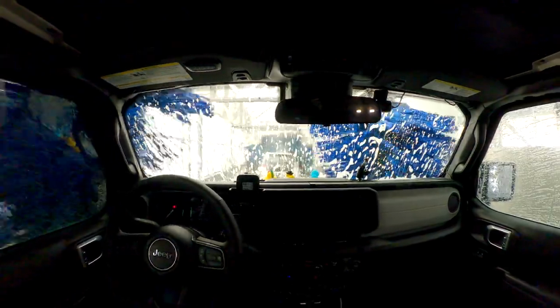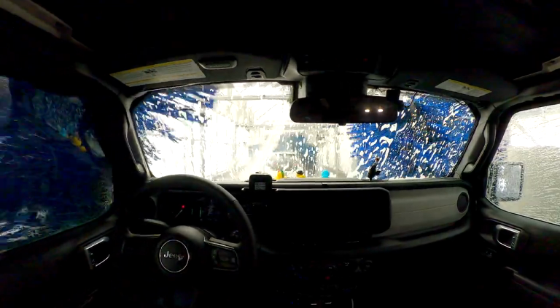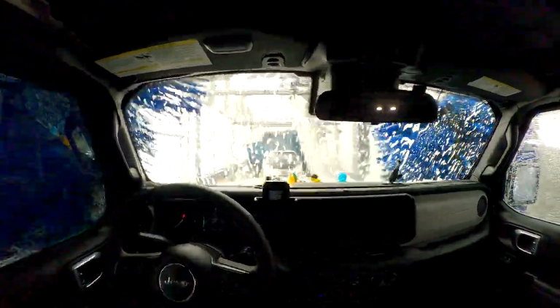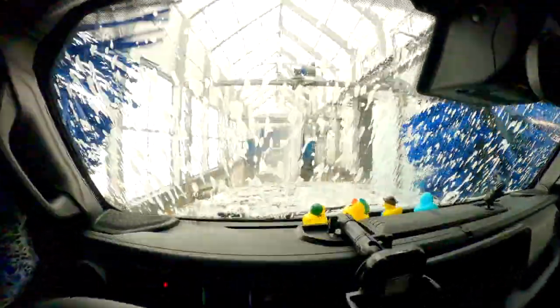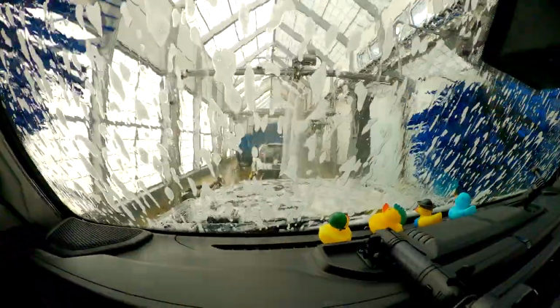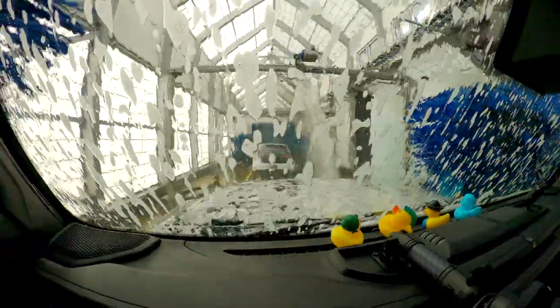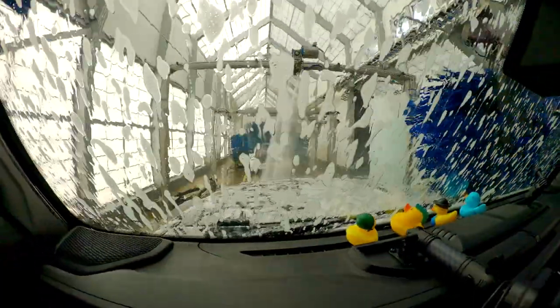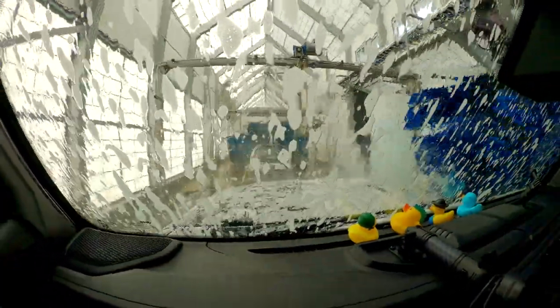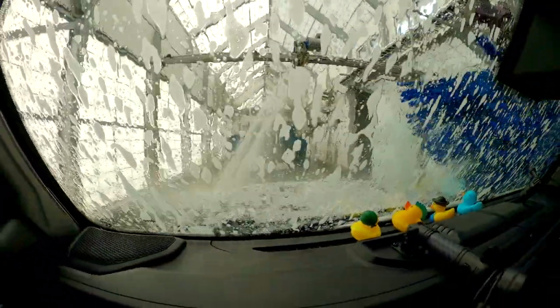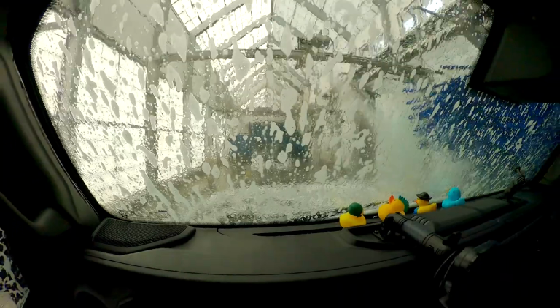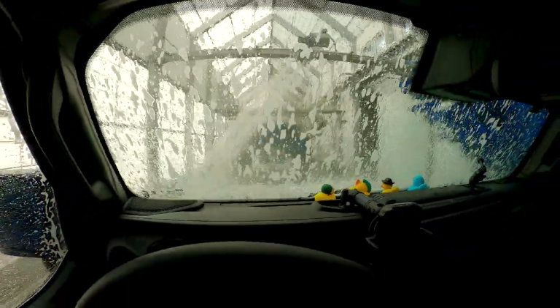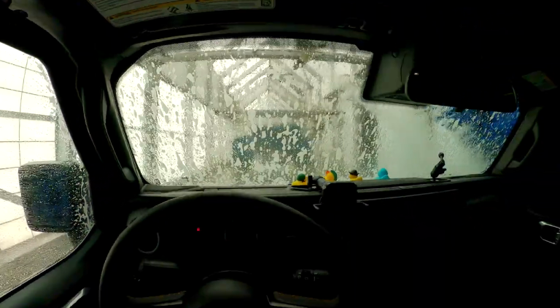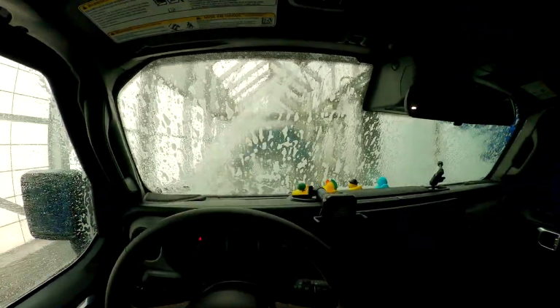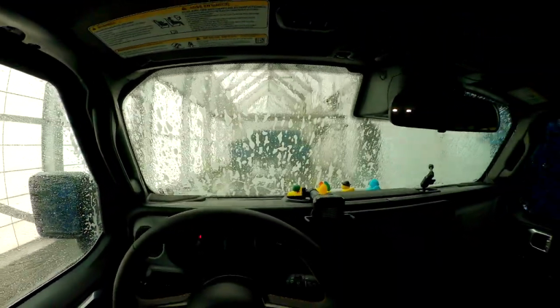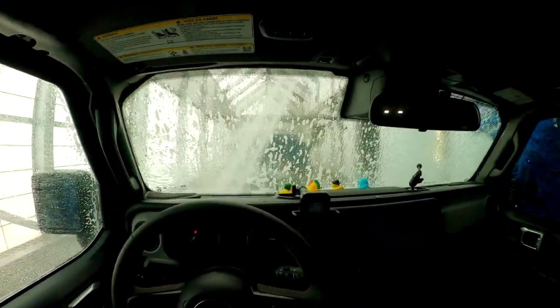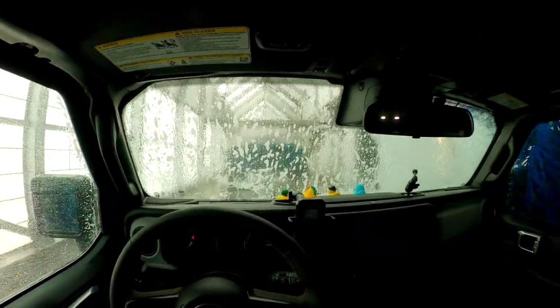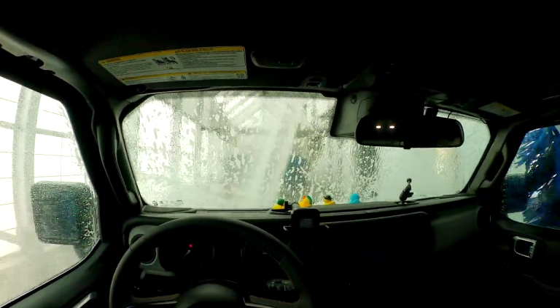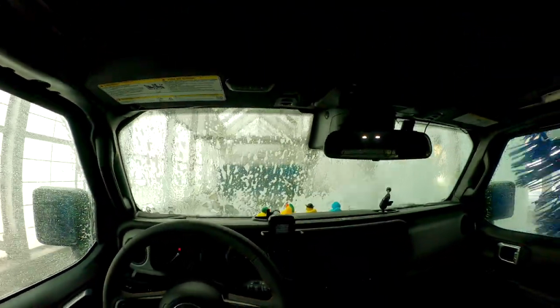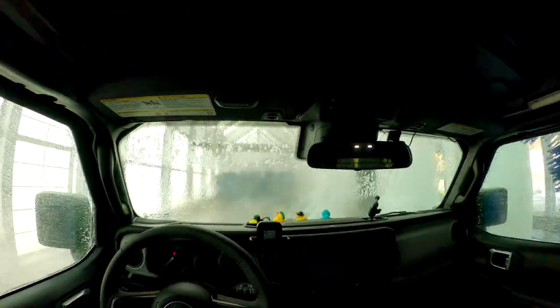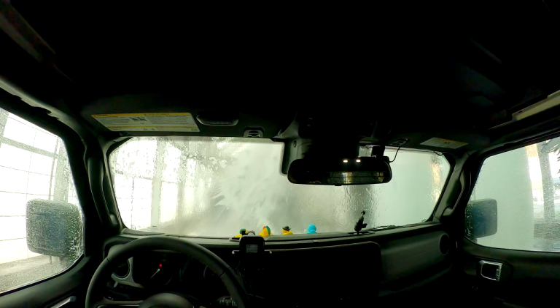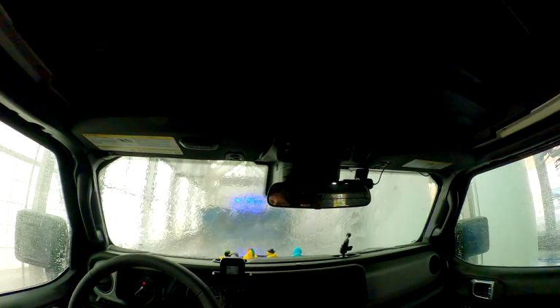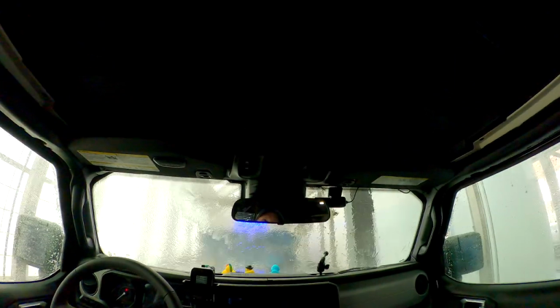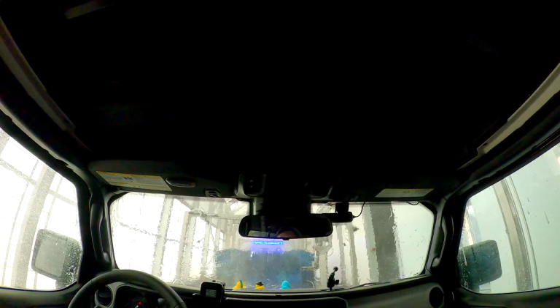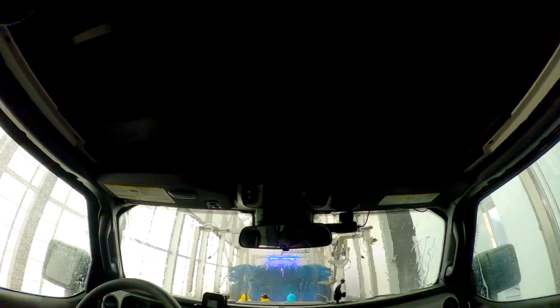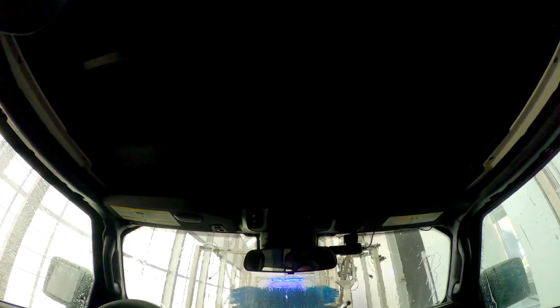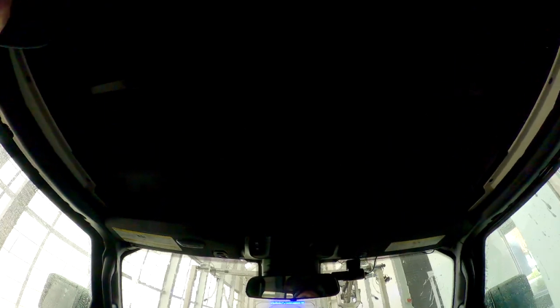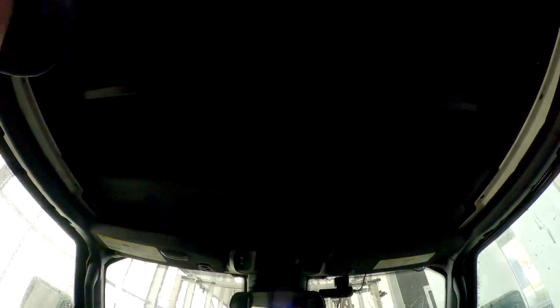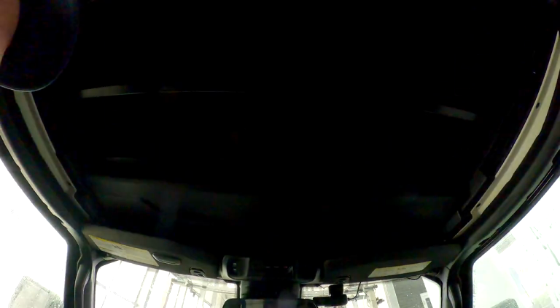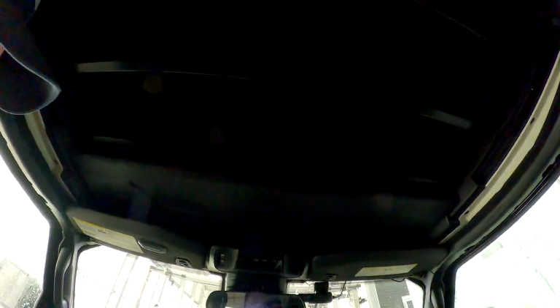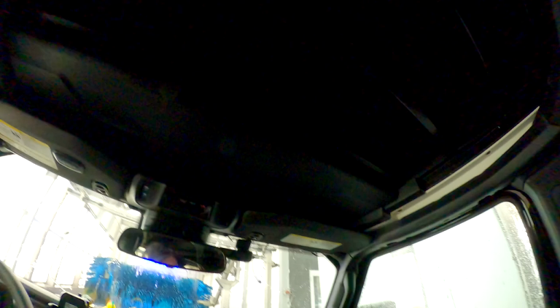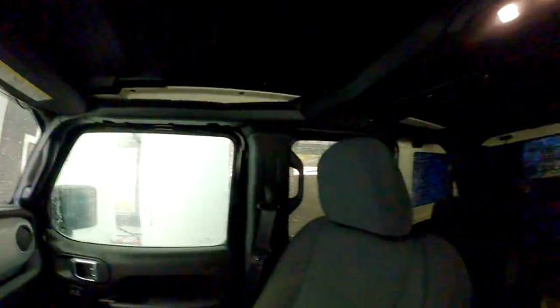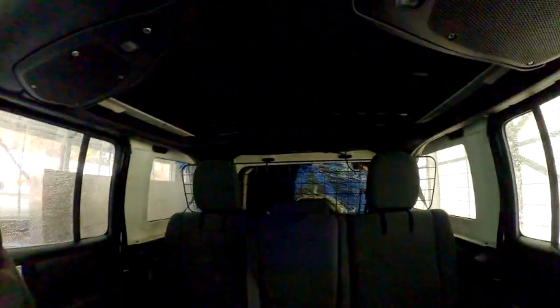There it is. What the... look at that bad boy!